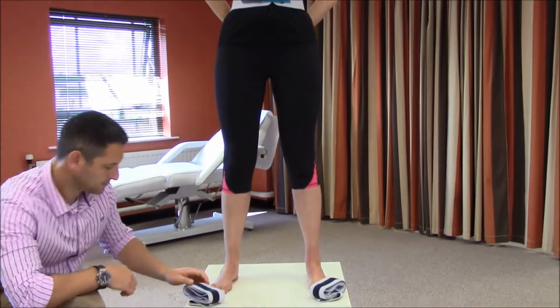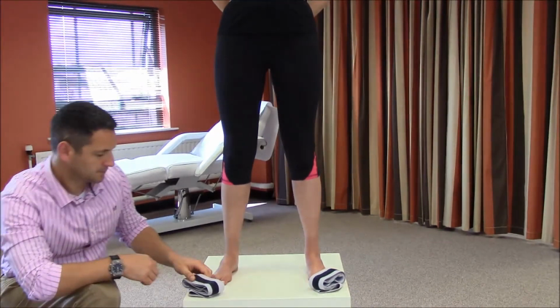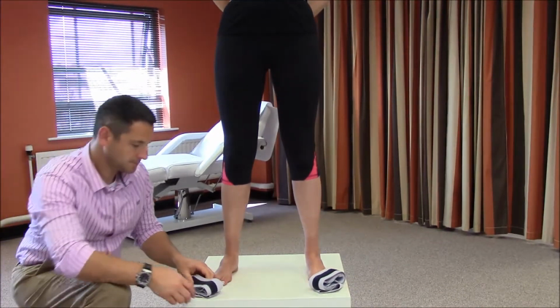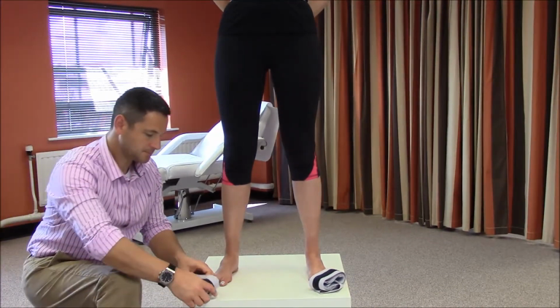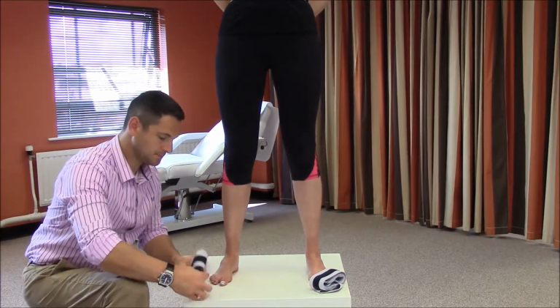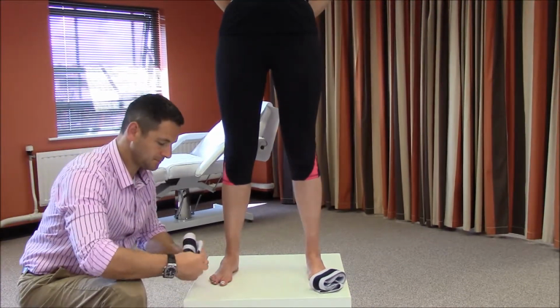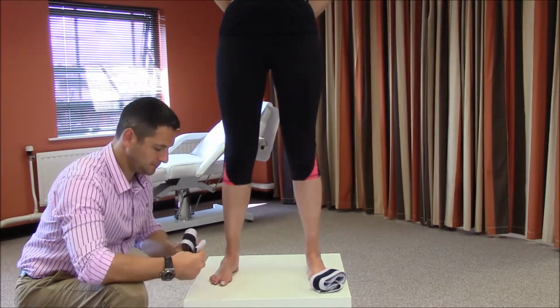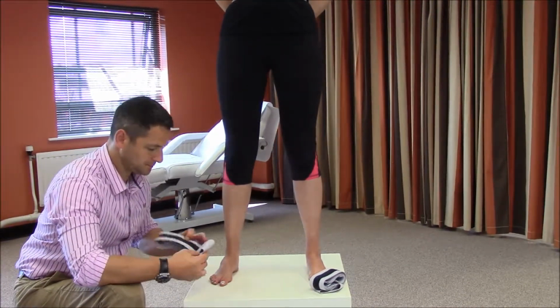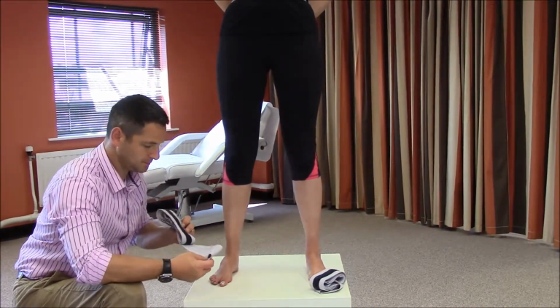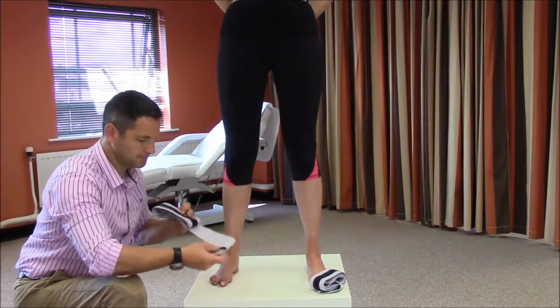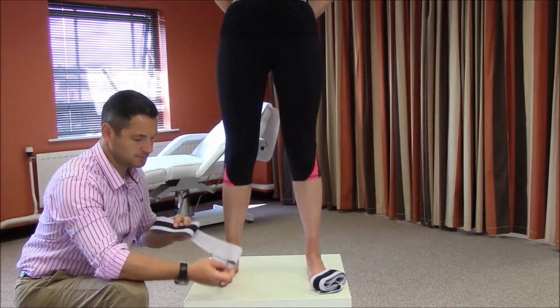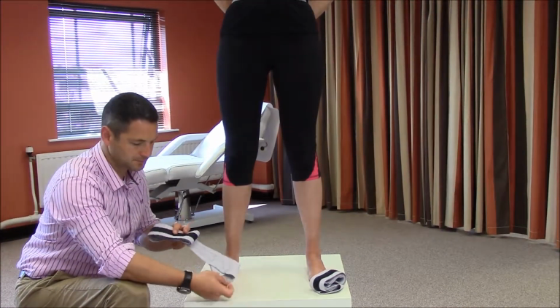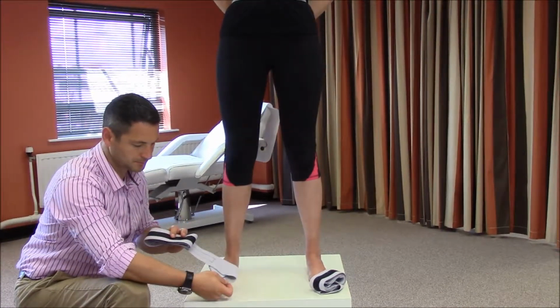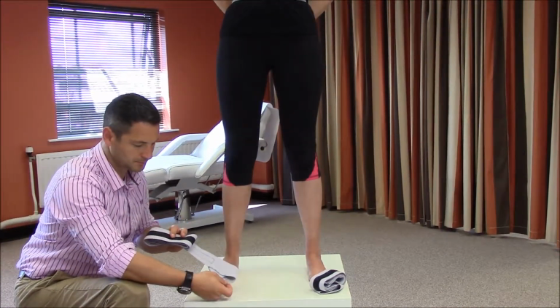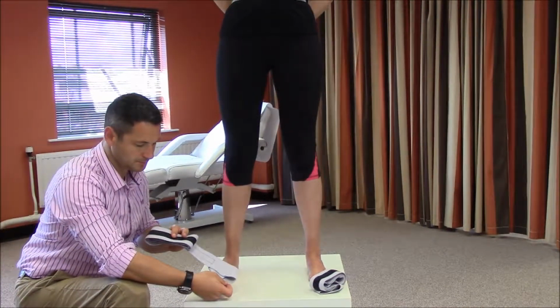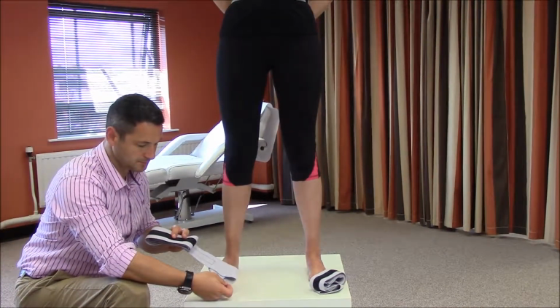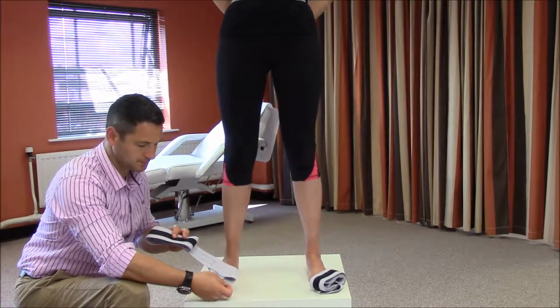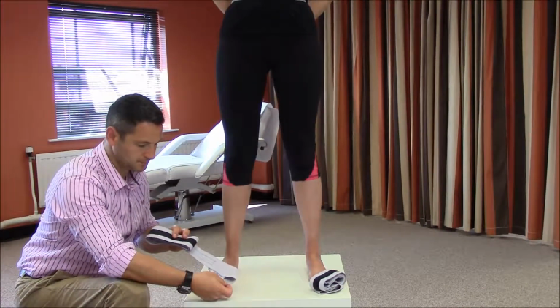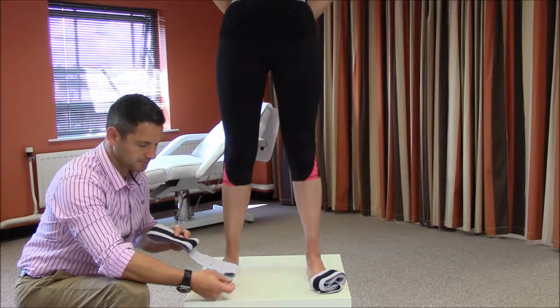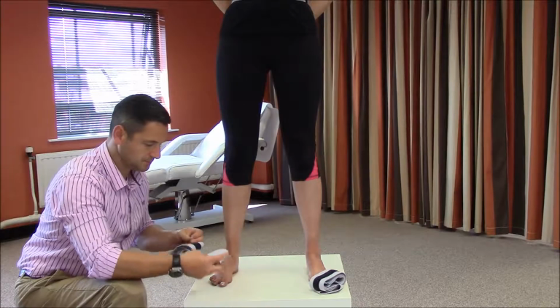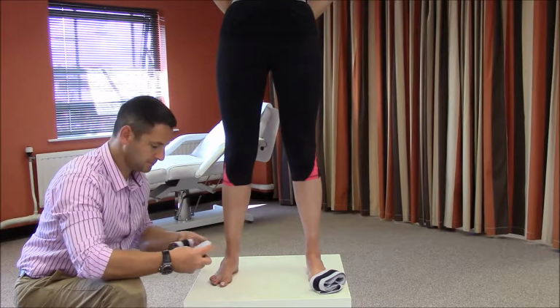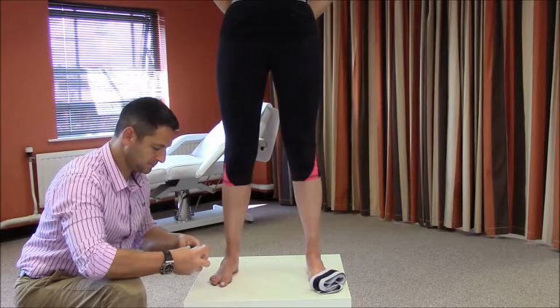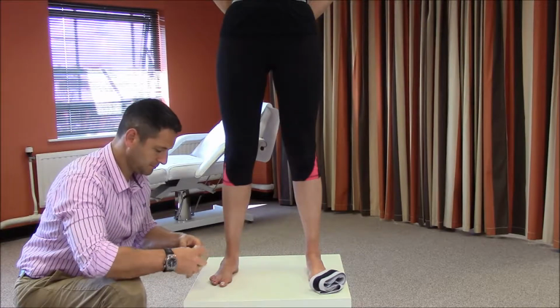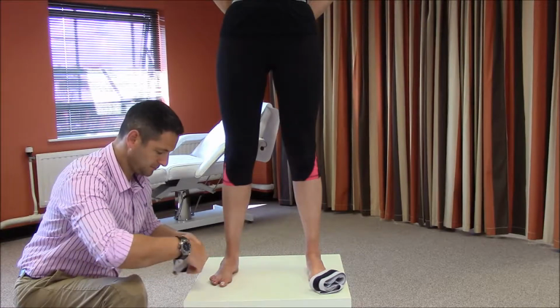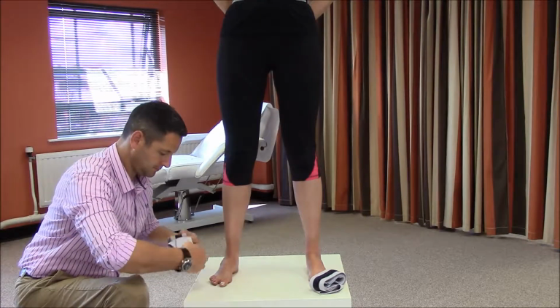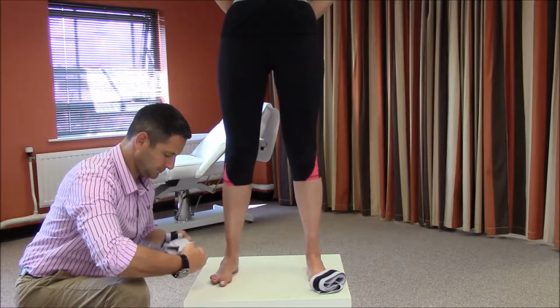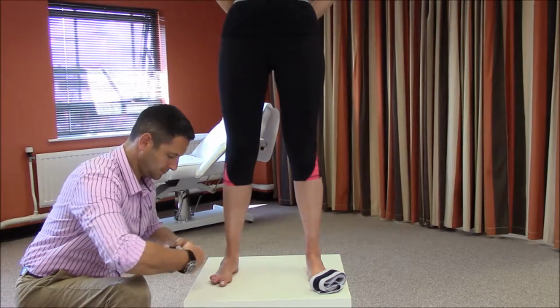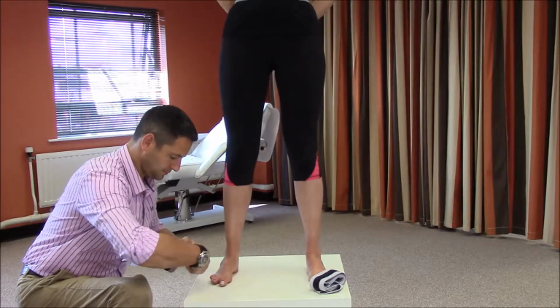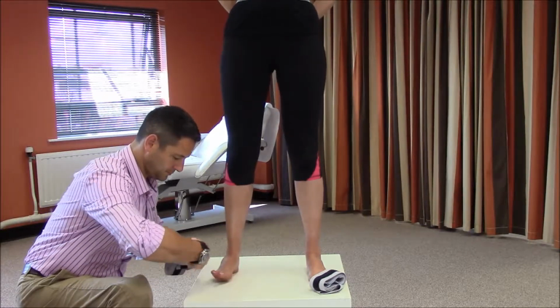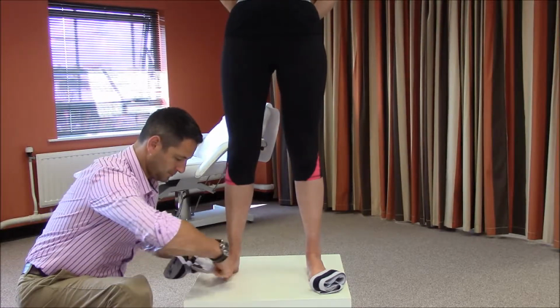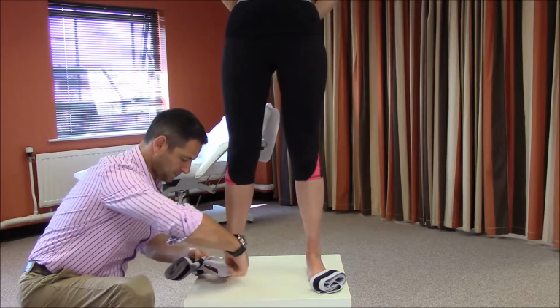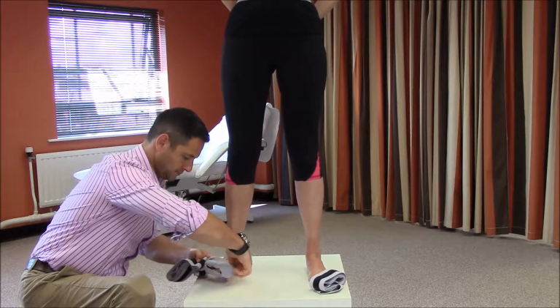Once fastened securely, insert the right foot into the instep stirrup and wrap laterally over the instep and around the ankle.